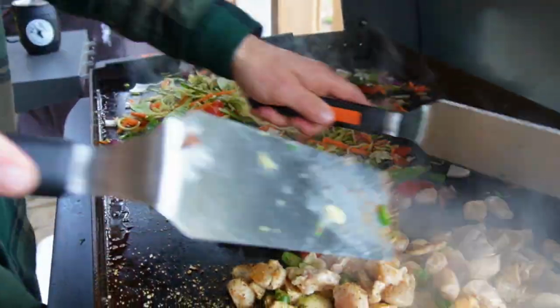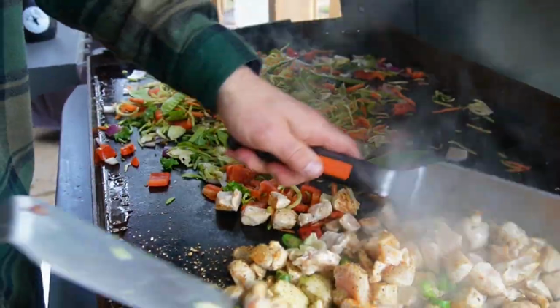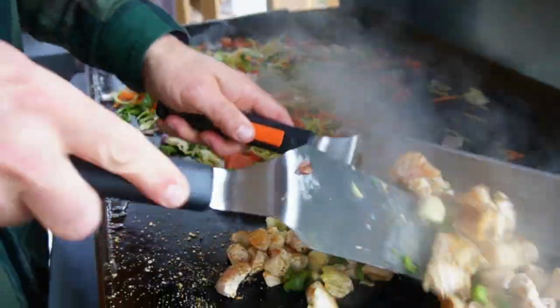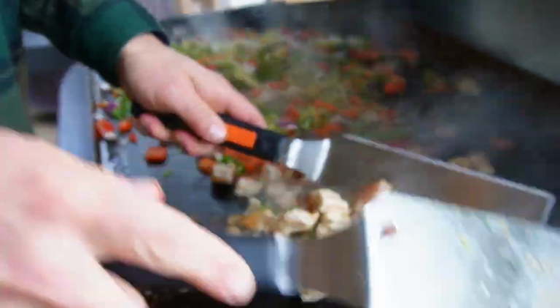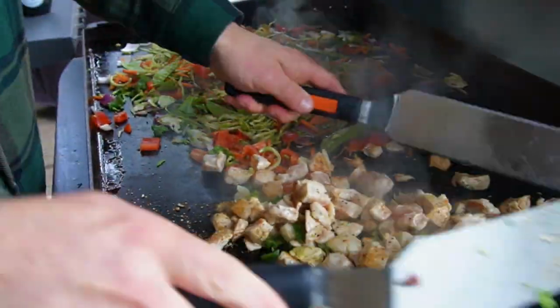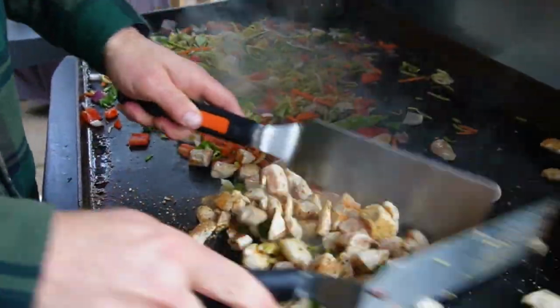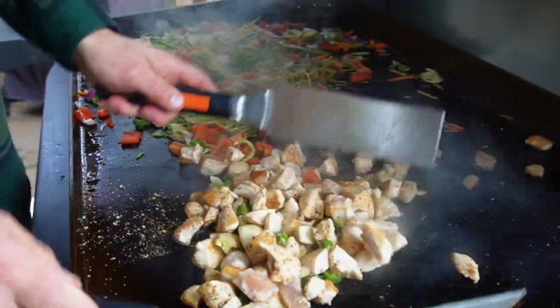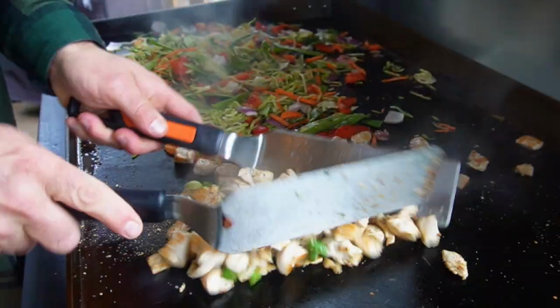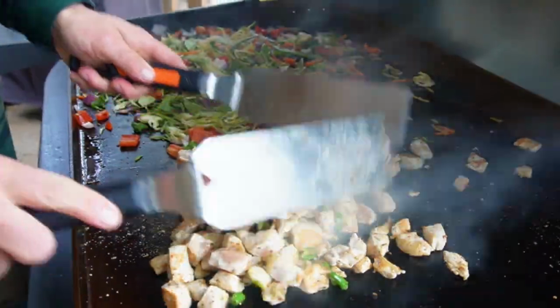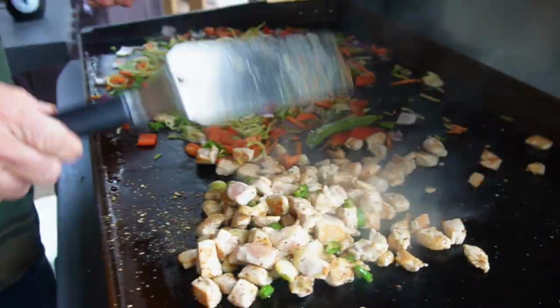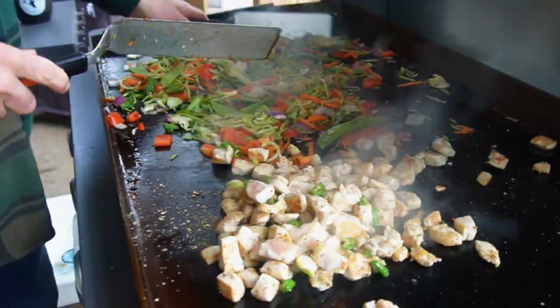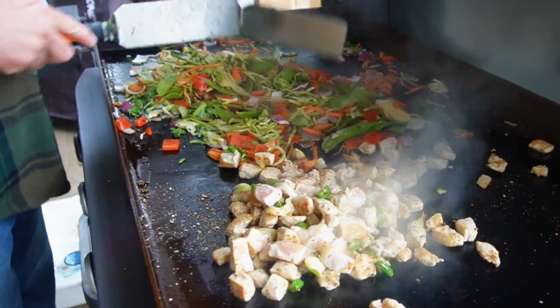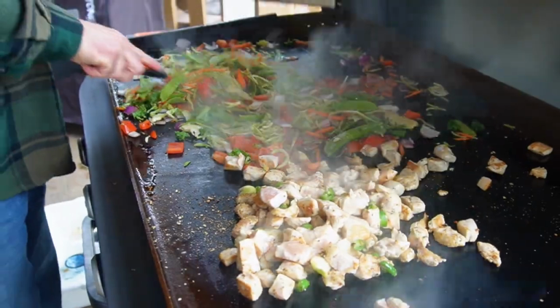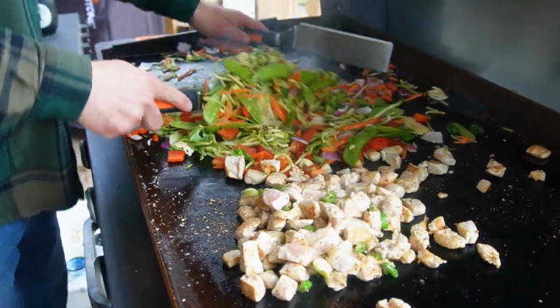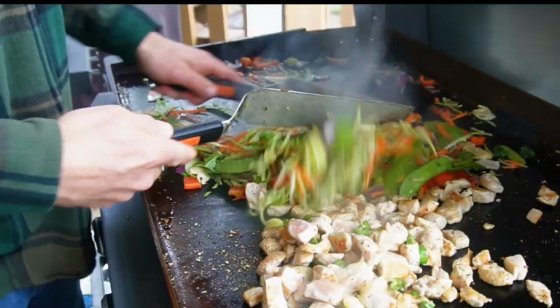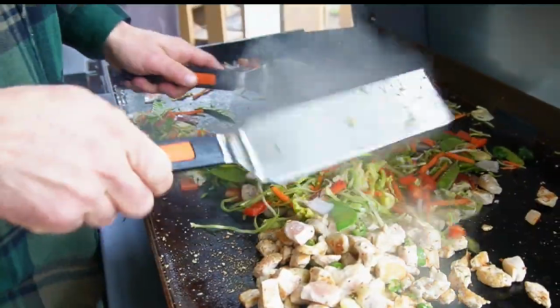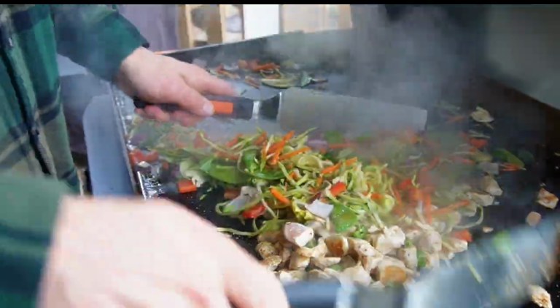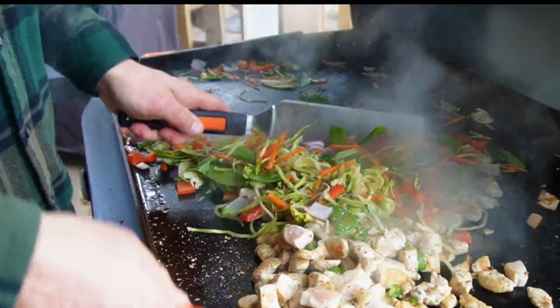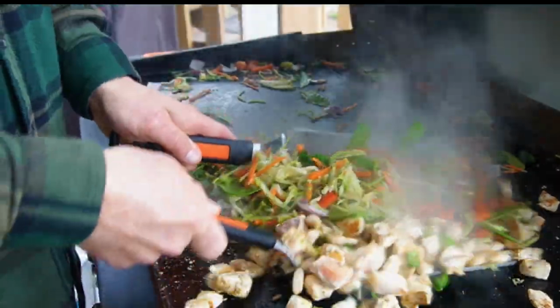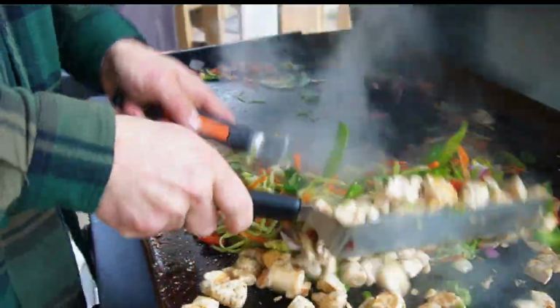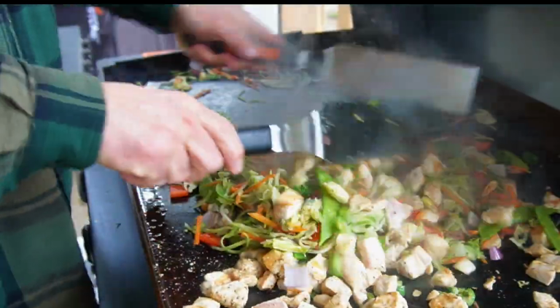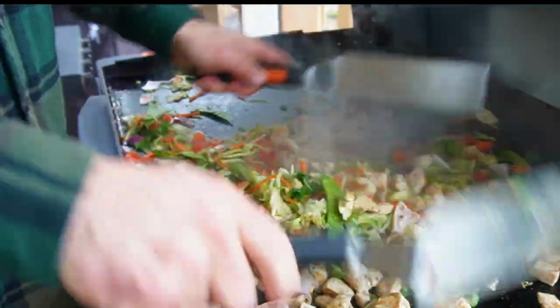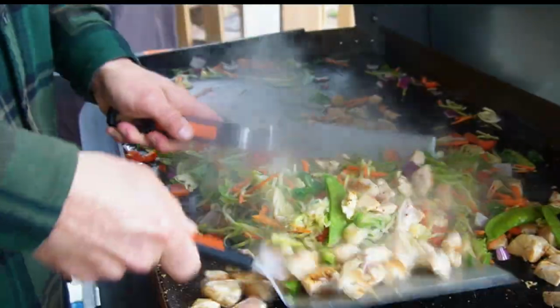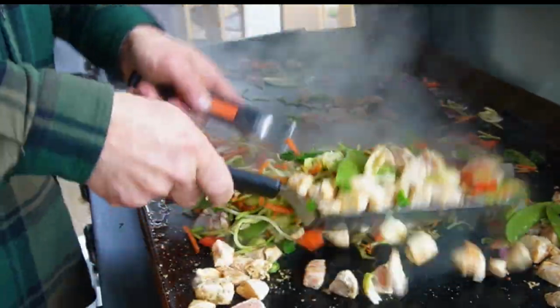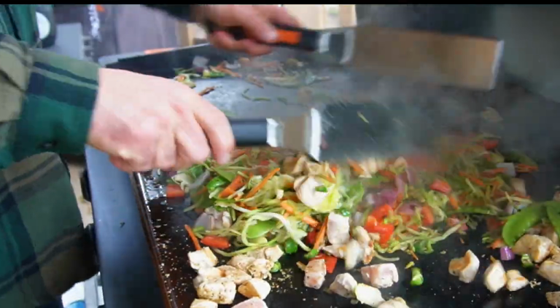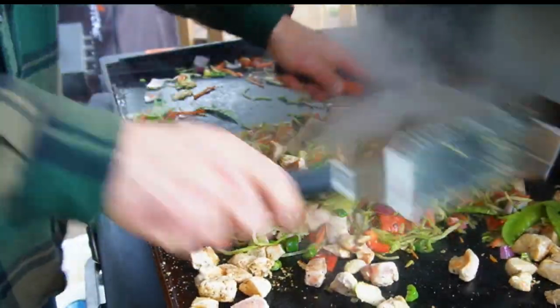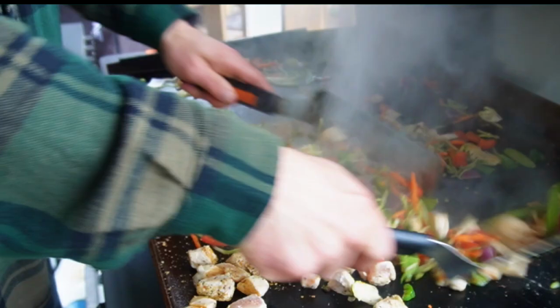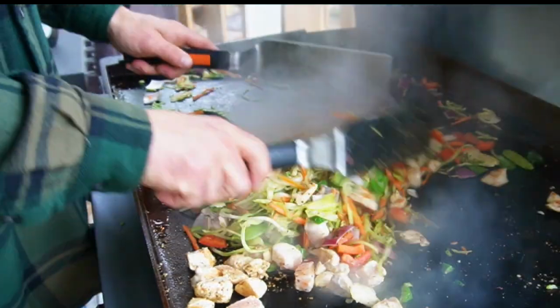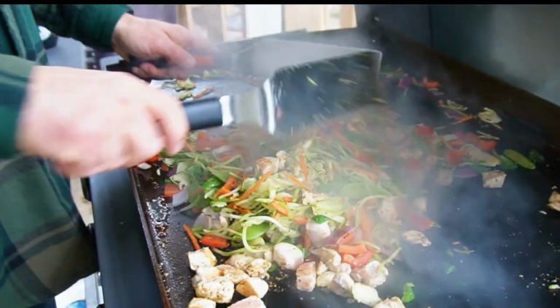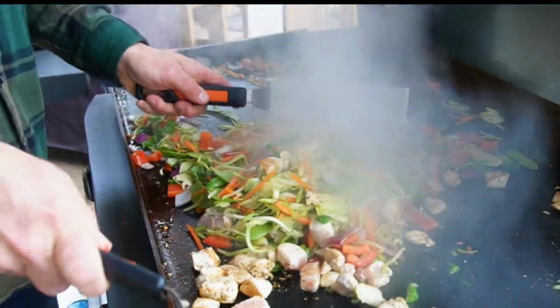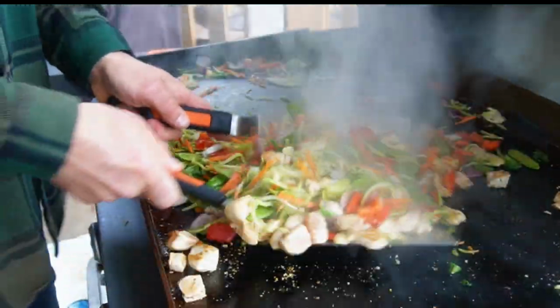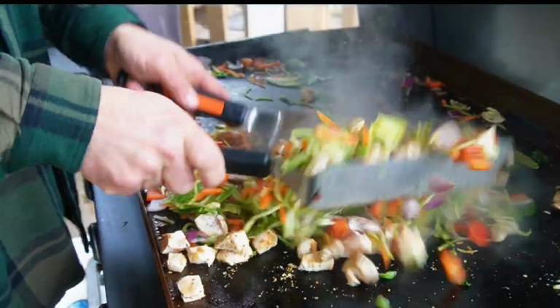The chicken's getting really close. I'm going to mix that up with my veggies straight away because I want the oils from the chicken to mix into the veggies.